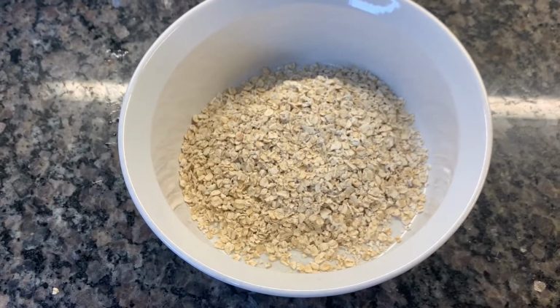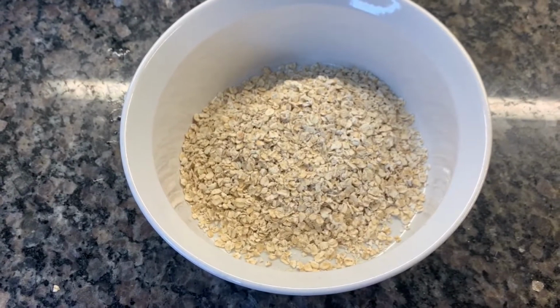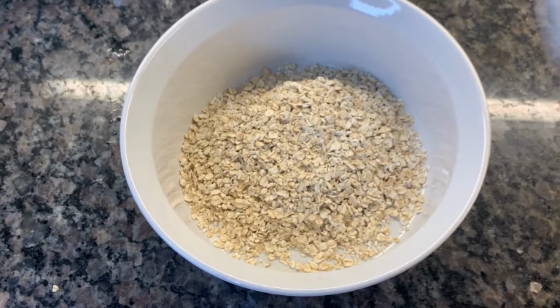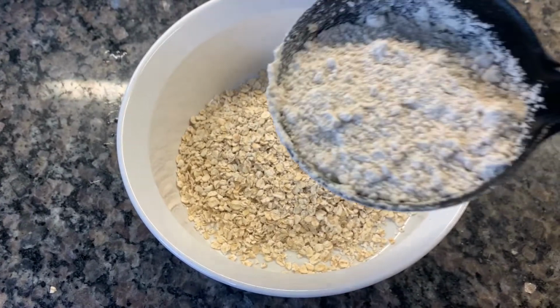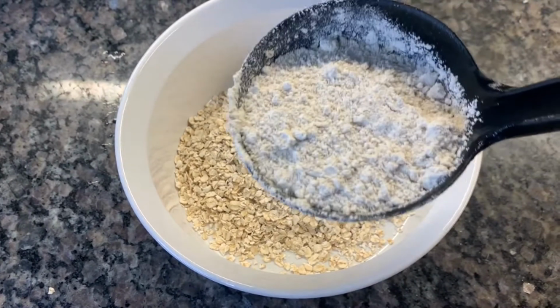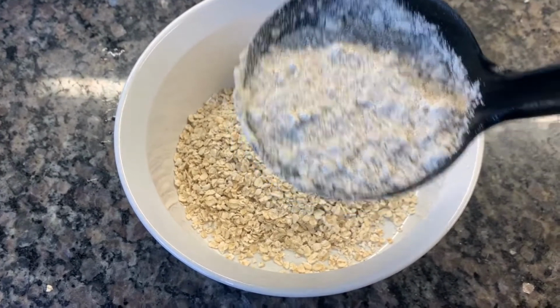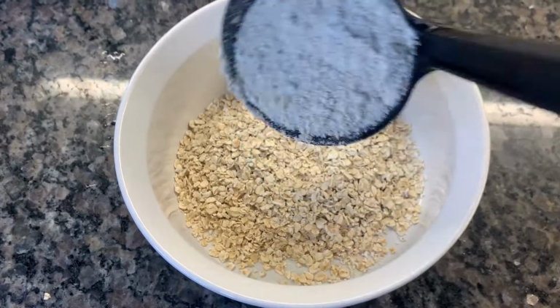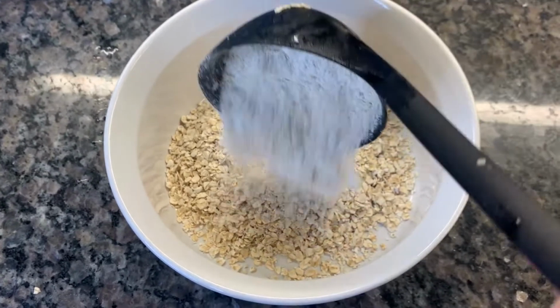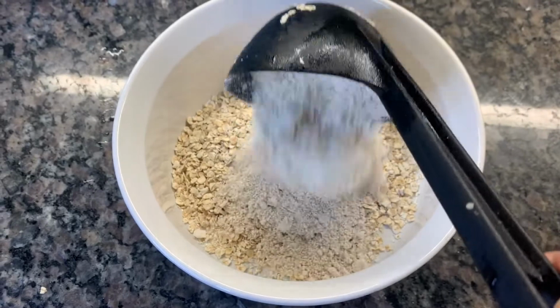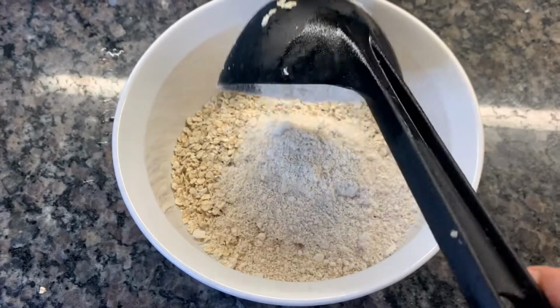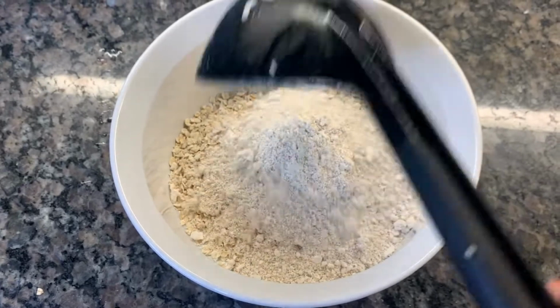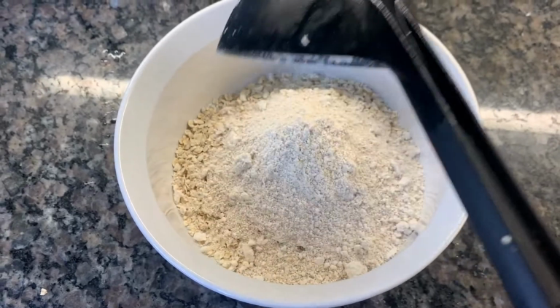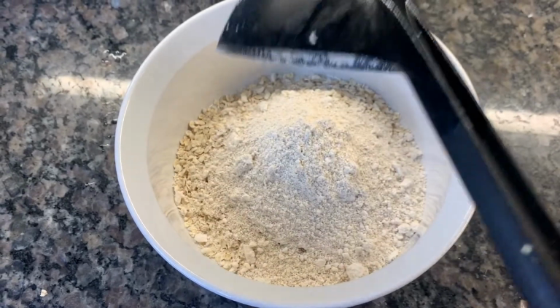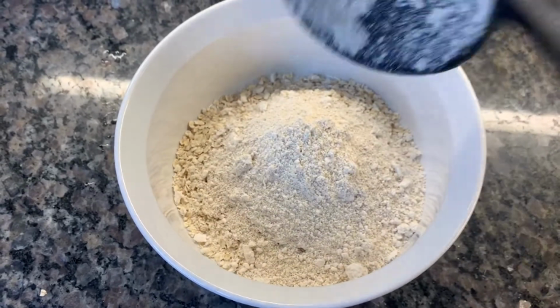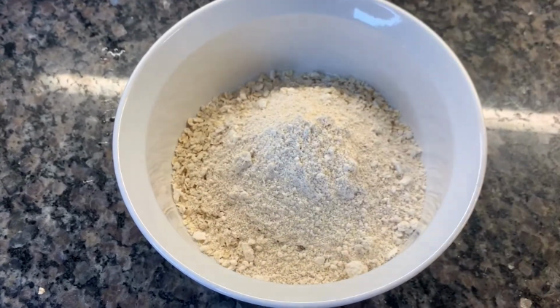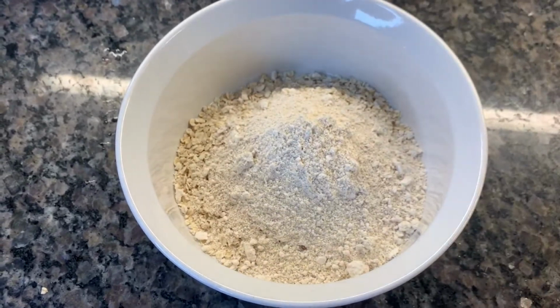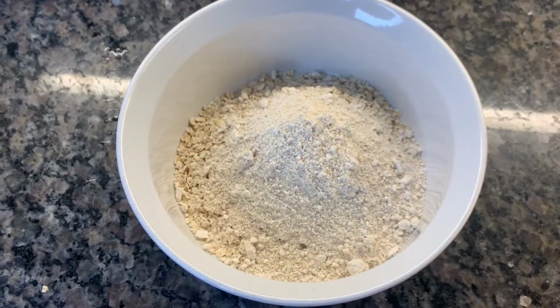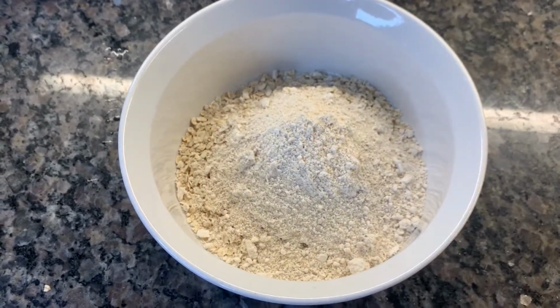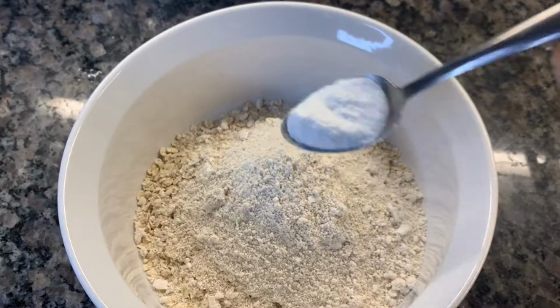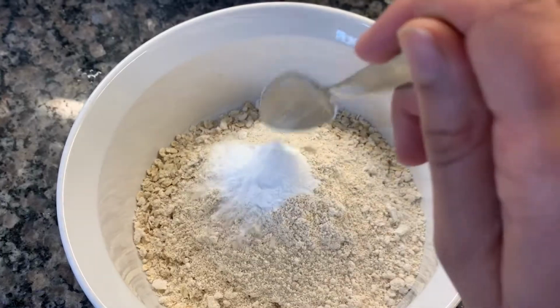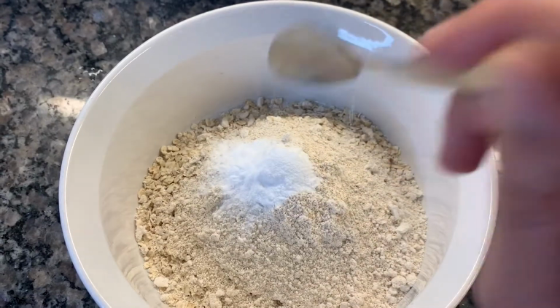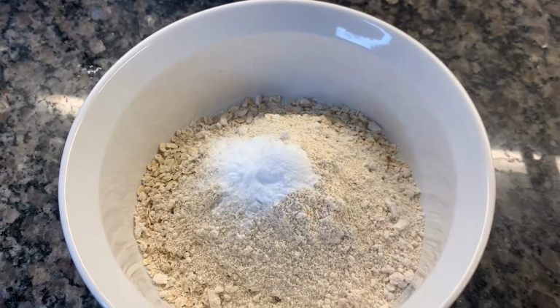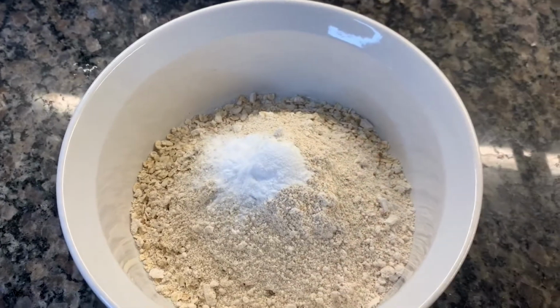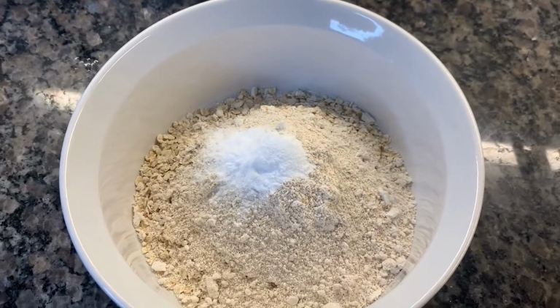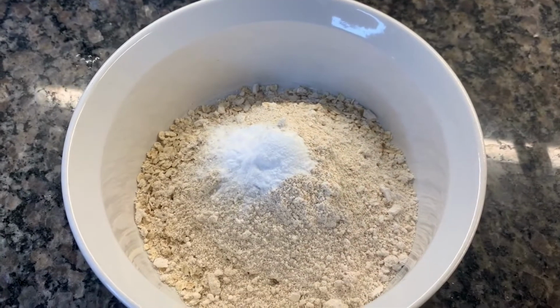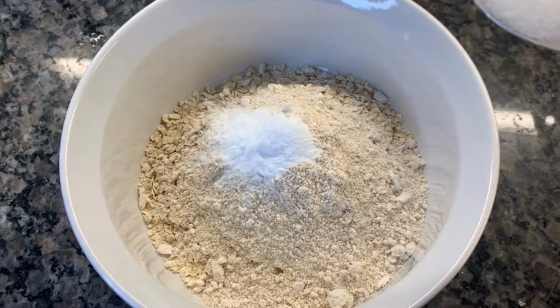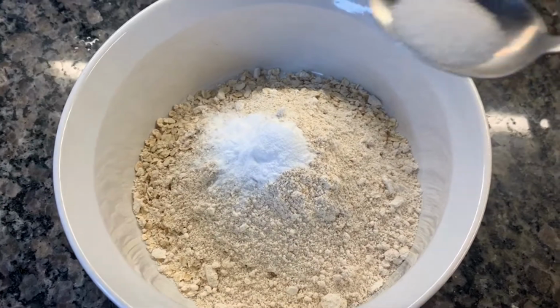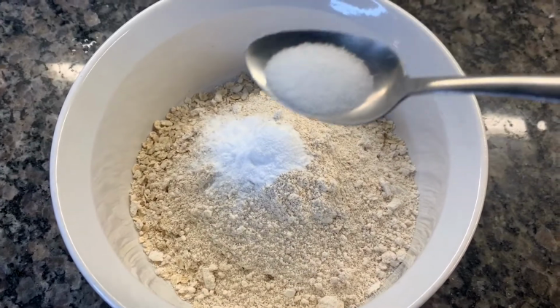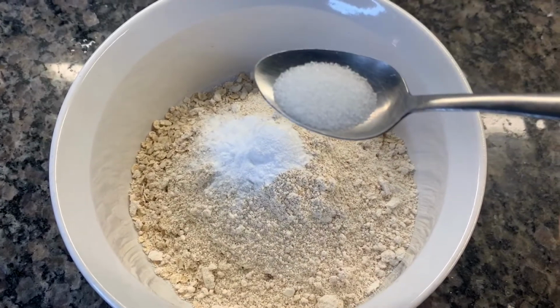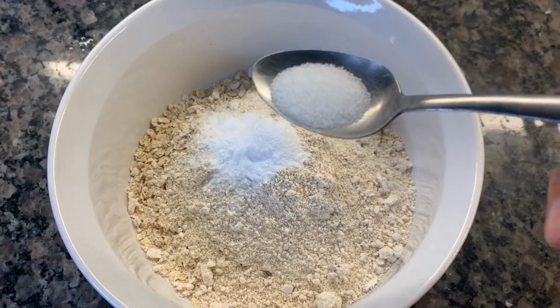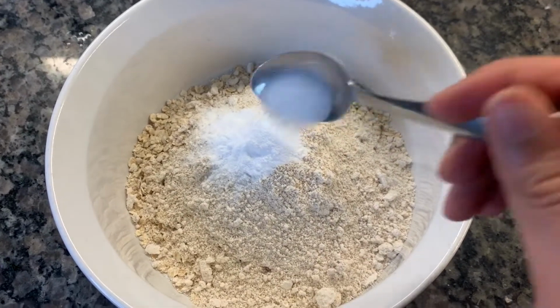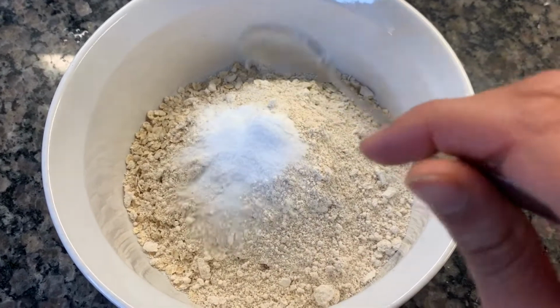We're going to start by mixing our dry ingredients. We have a cup and a half of dried oats and one cup of our oat flour that we blended, one teaspoon of baking soda, and half a teaspoon of salt.